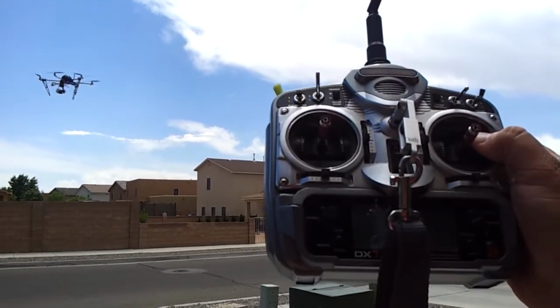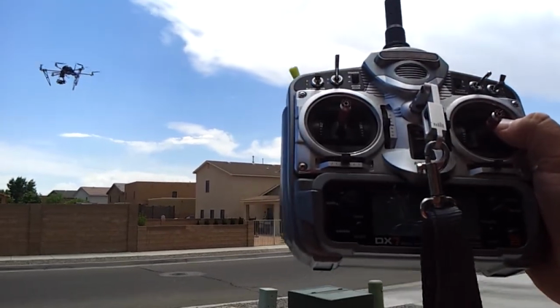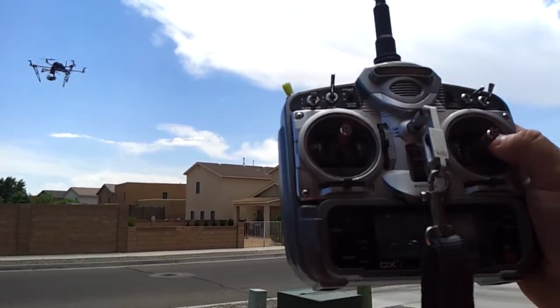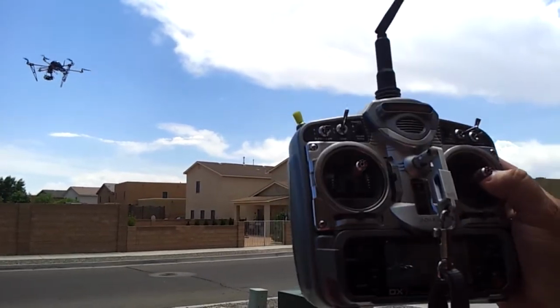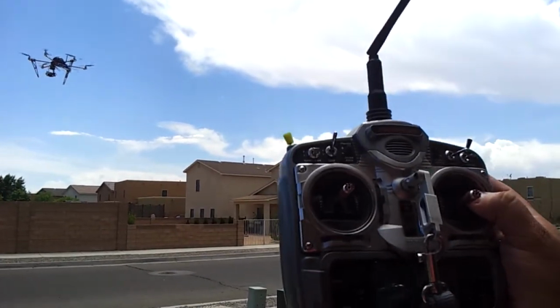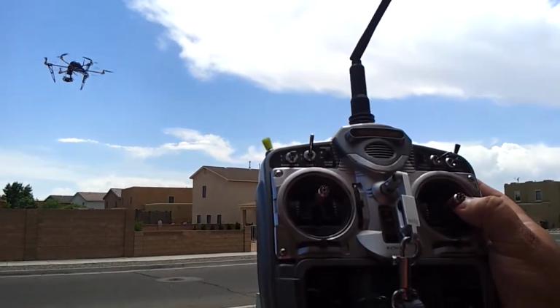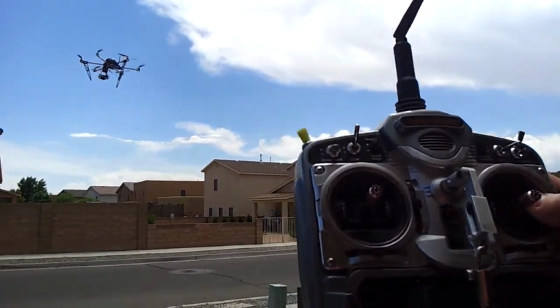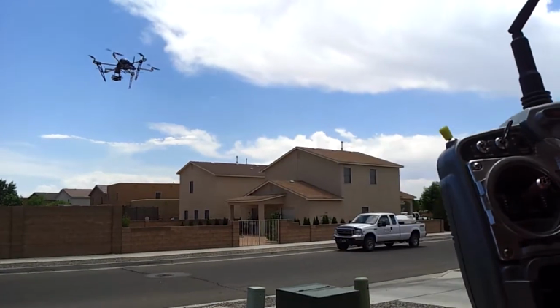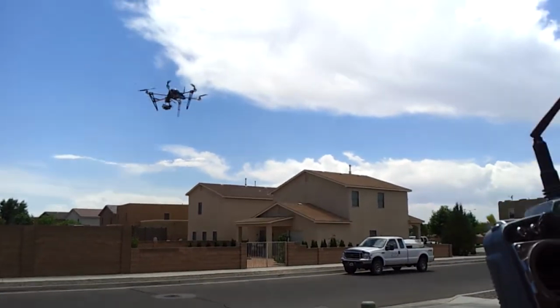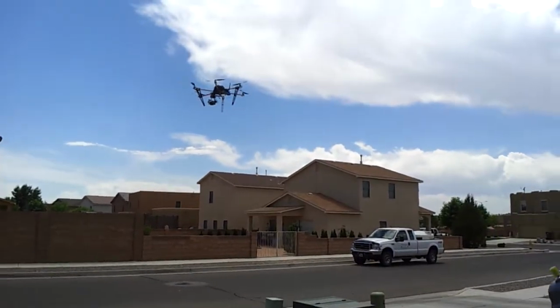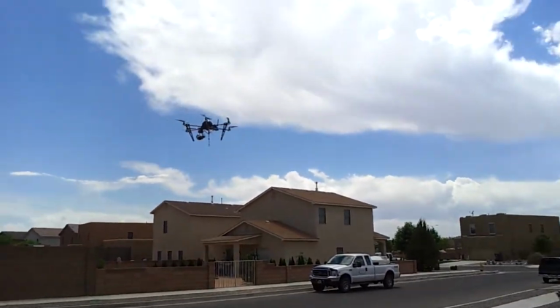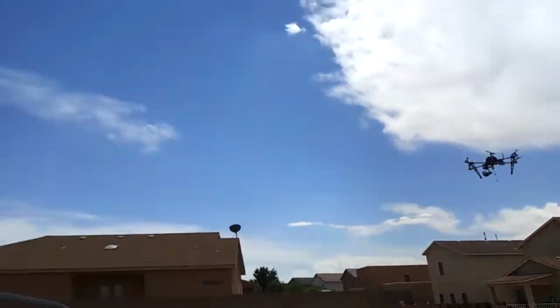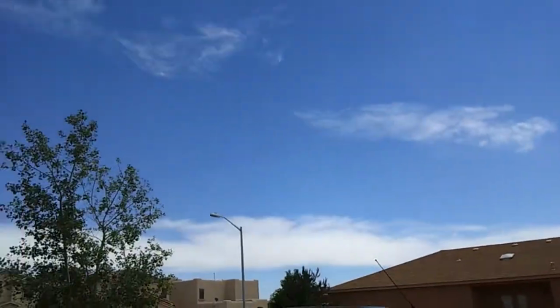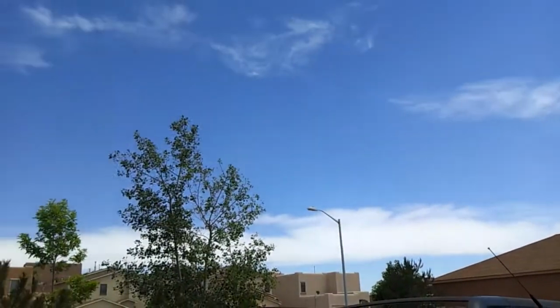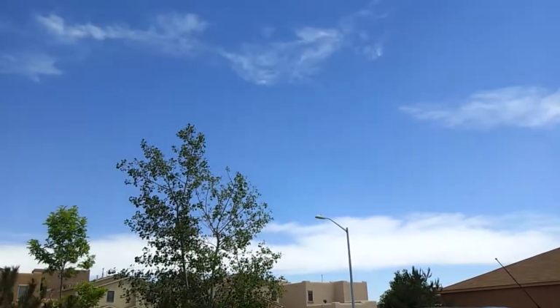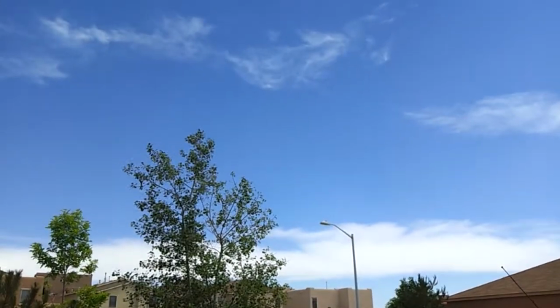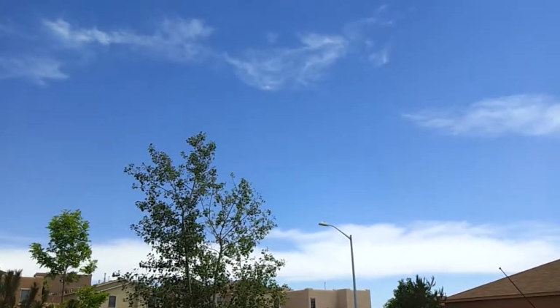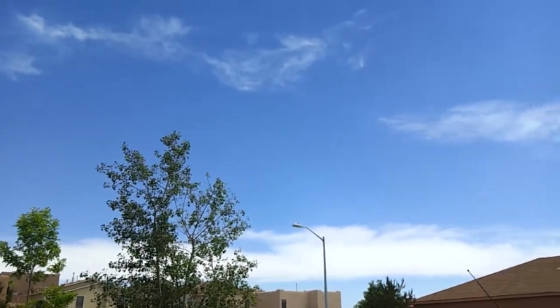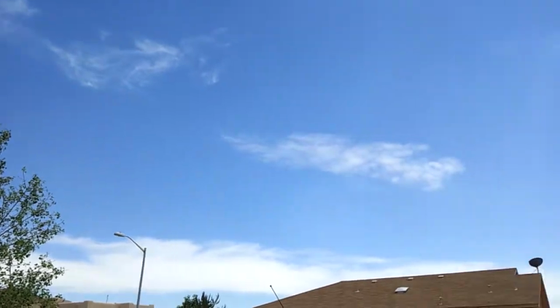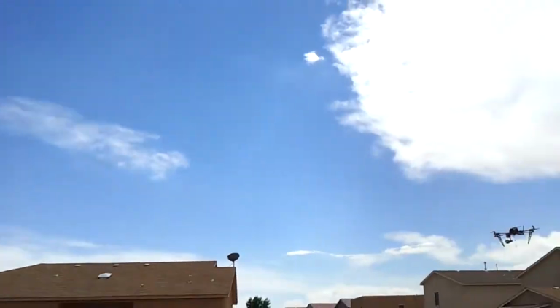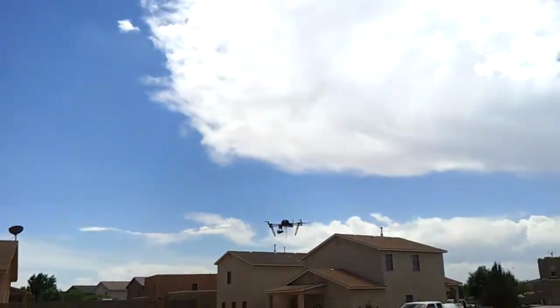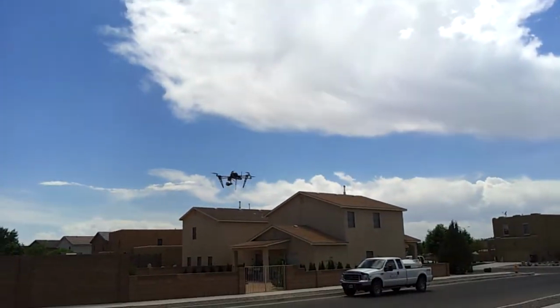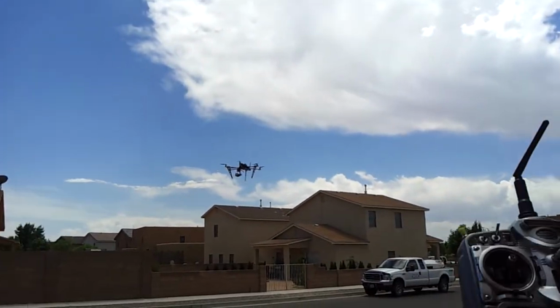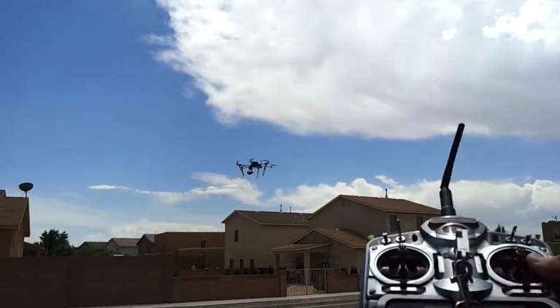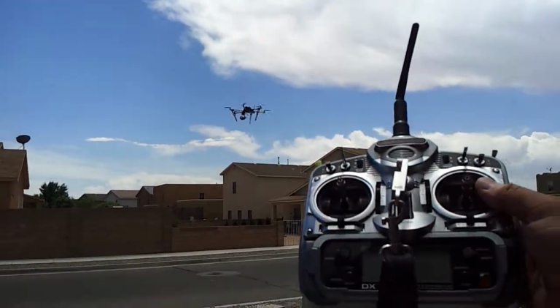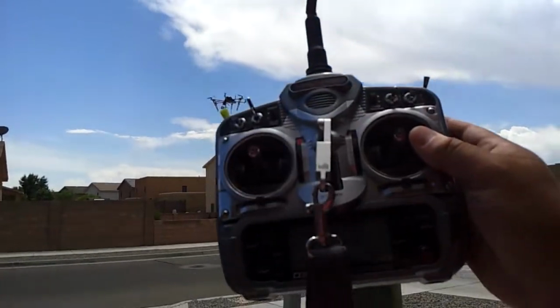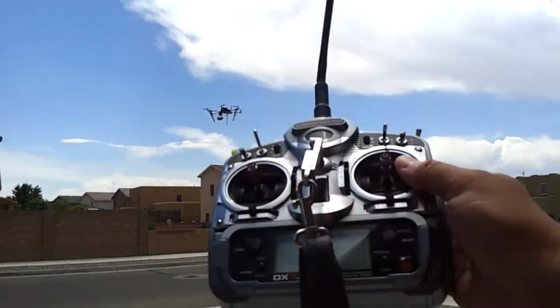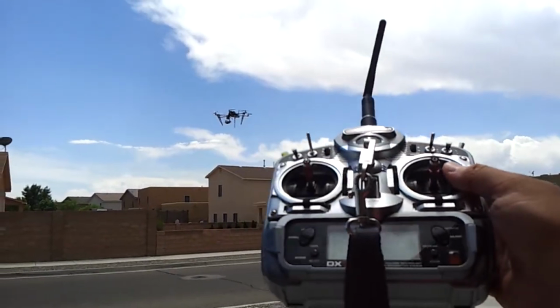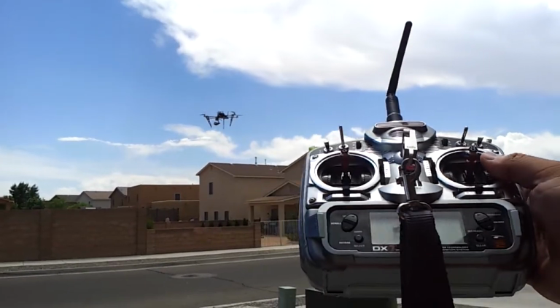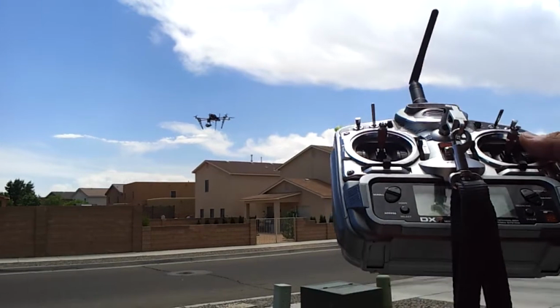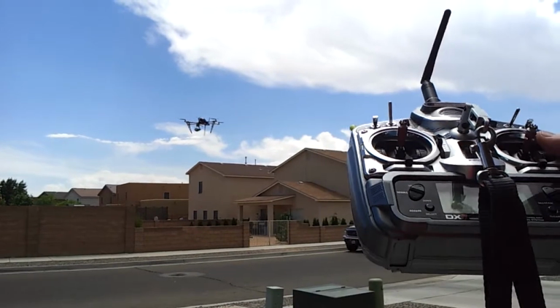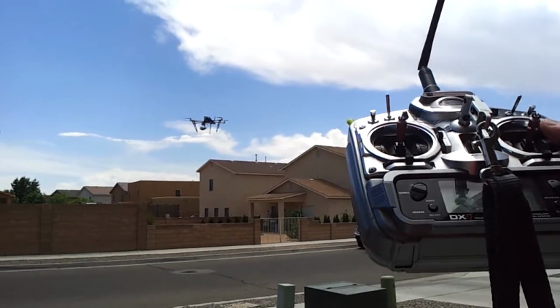And show that tree over there a little bit — show the wind on the tree over there. See, it's breezy. Go ahead and show it again. It's locked in pretty good. But like I said, I'm maybe even 14 feet off the ground here.